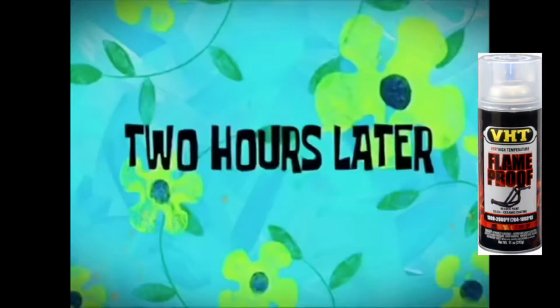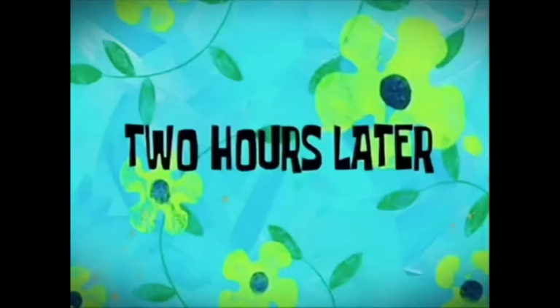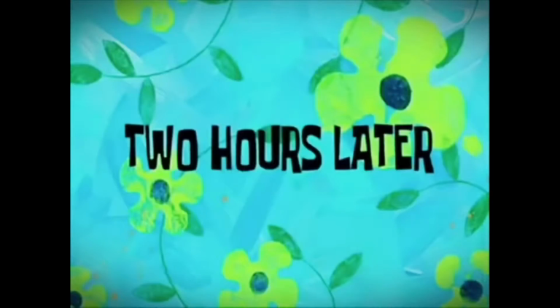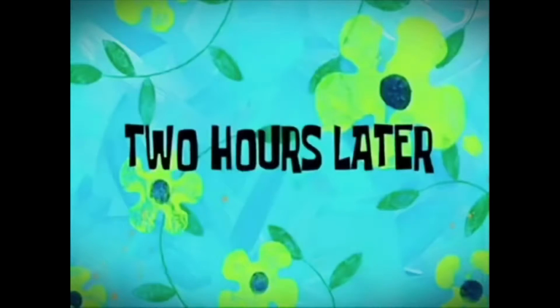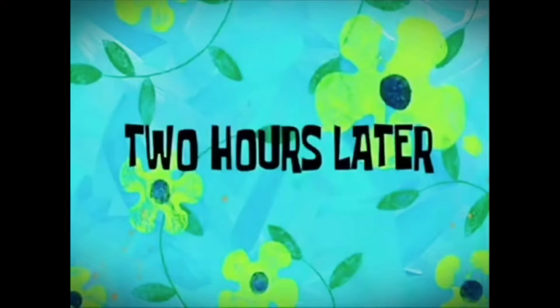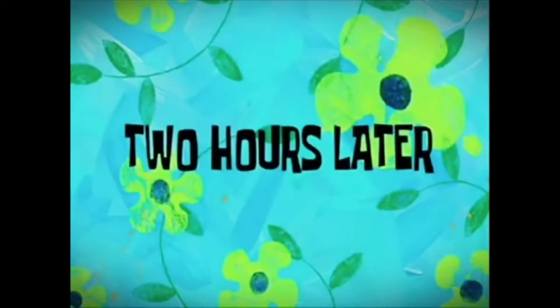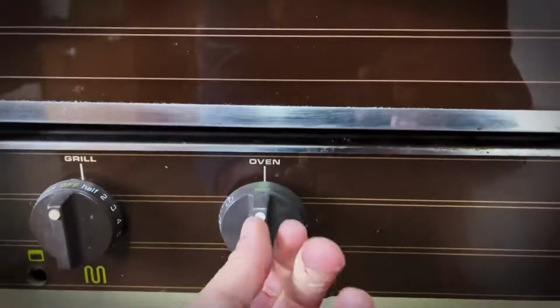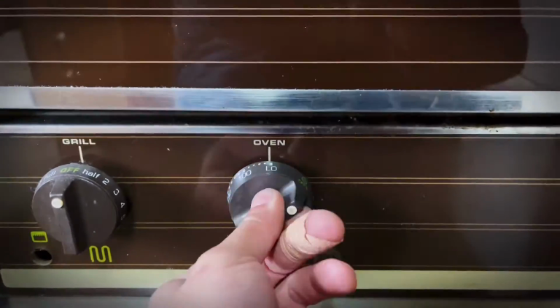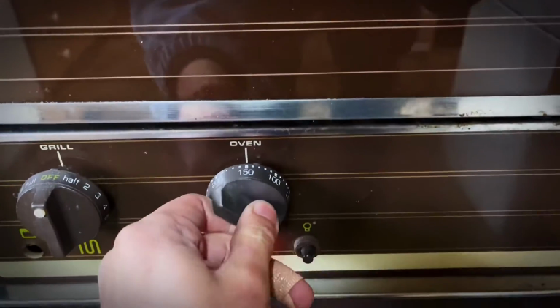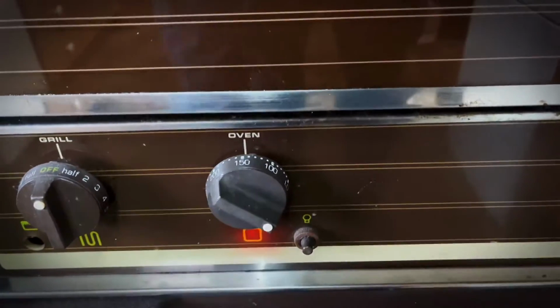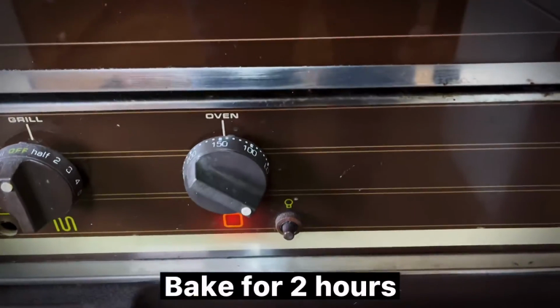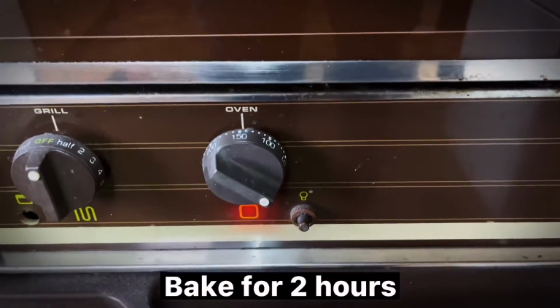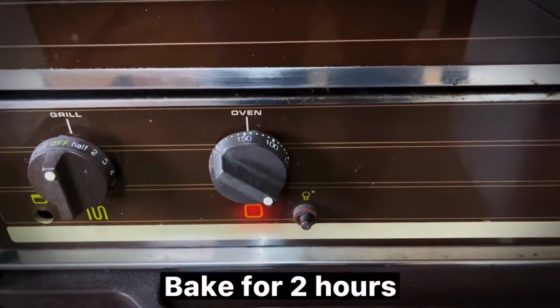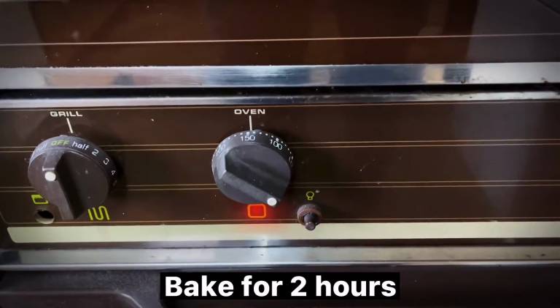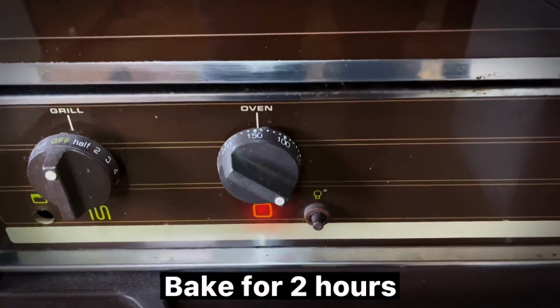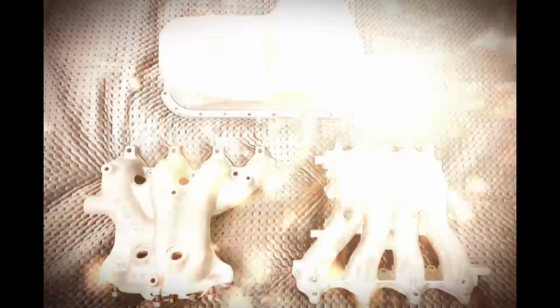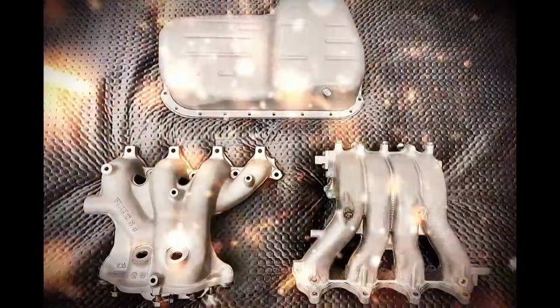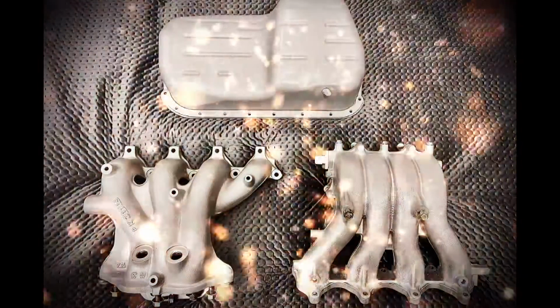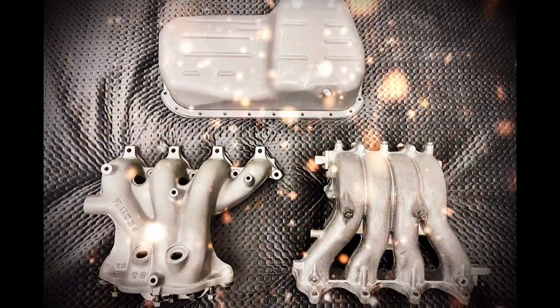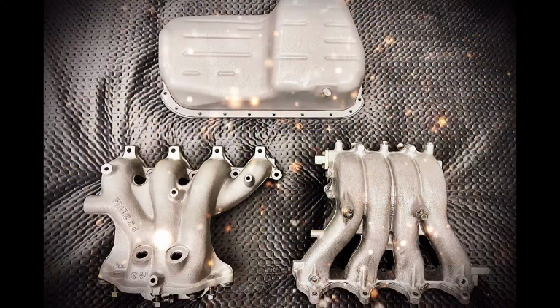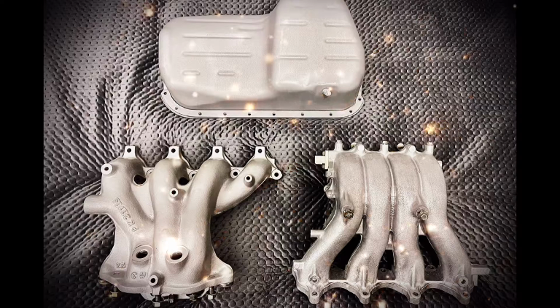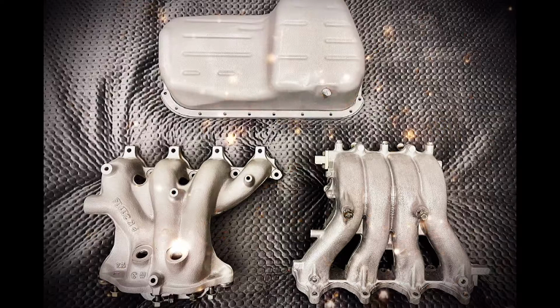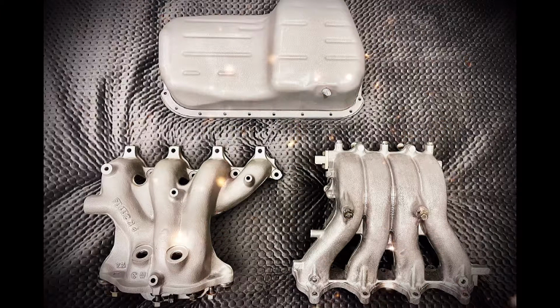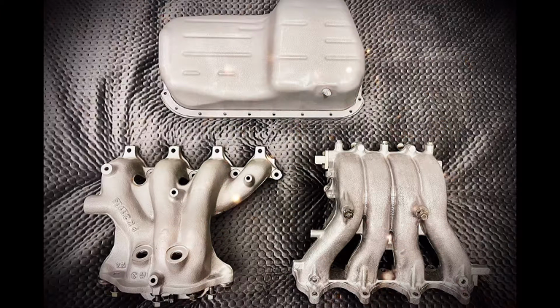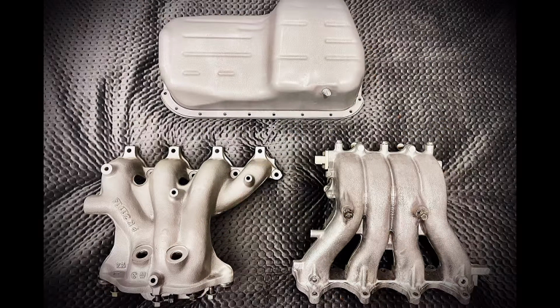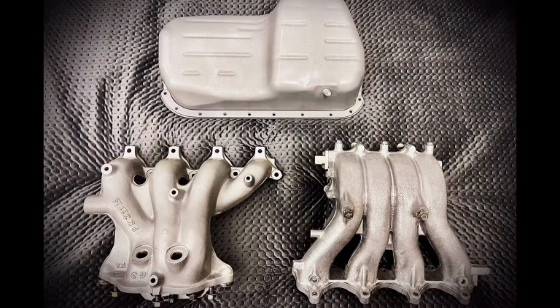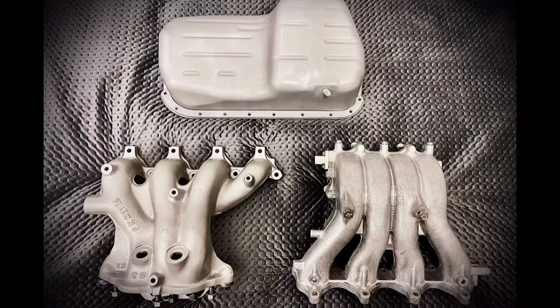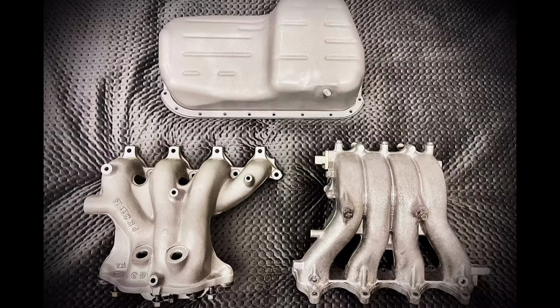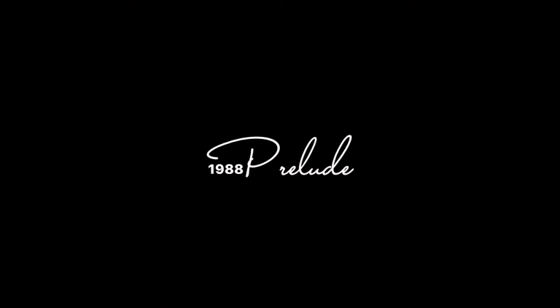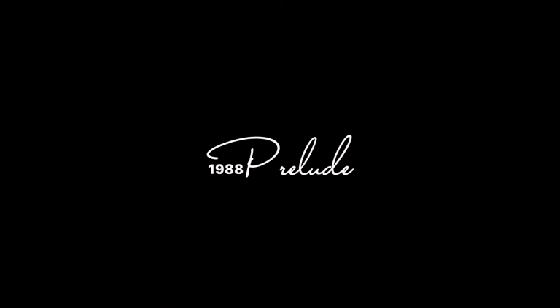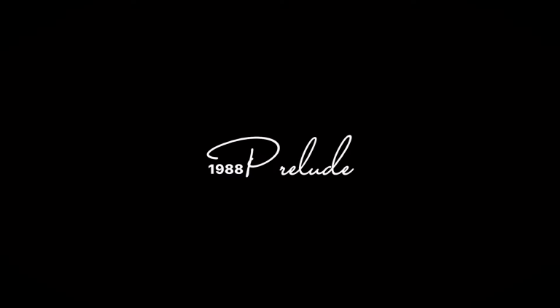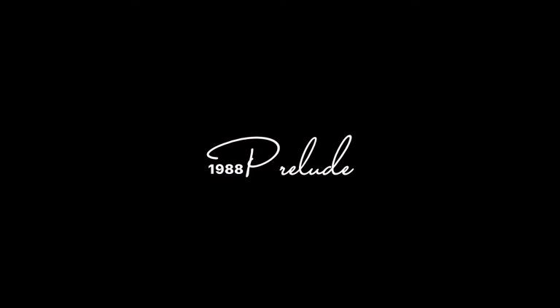Two hours later, bake for two more hours. Thank you.